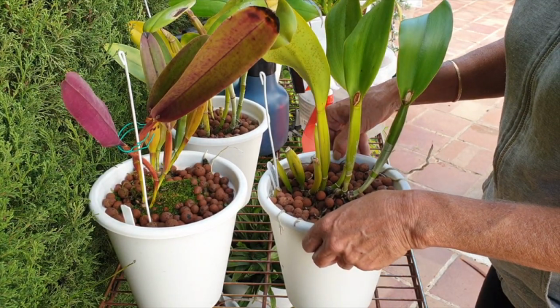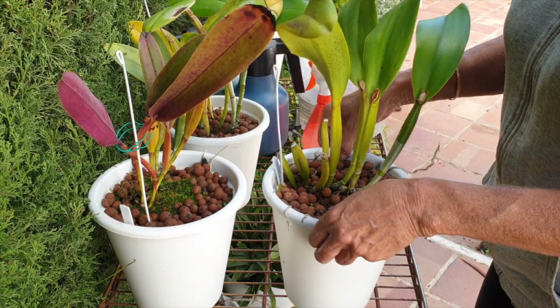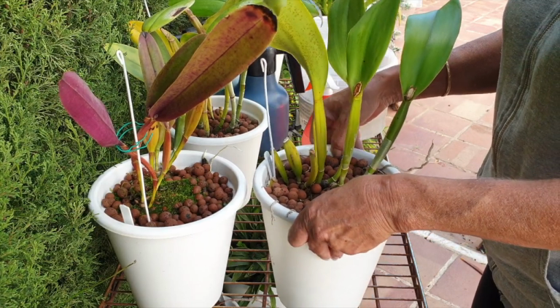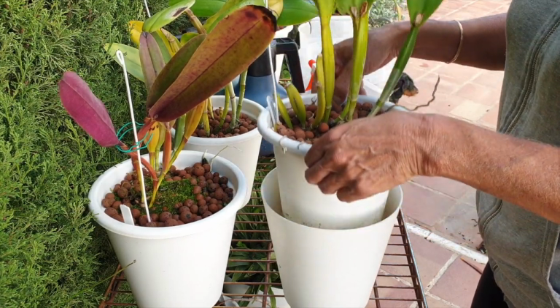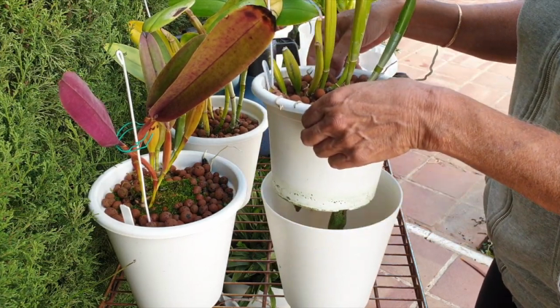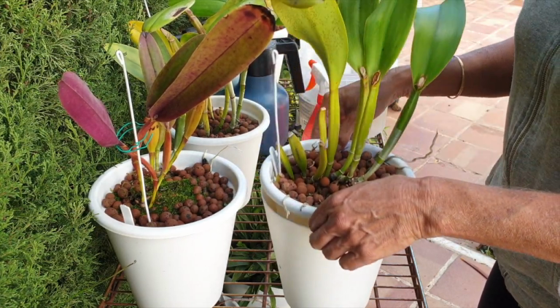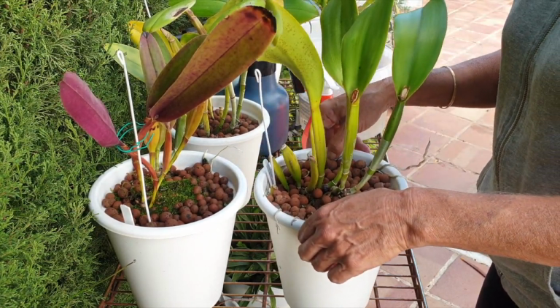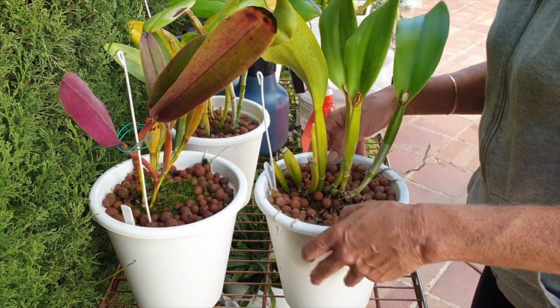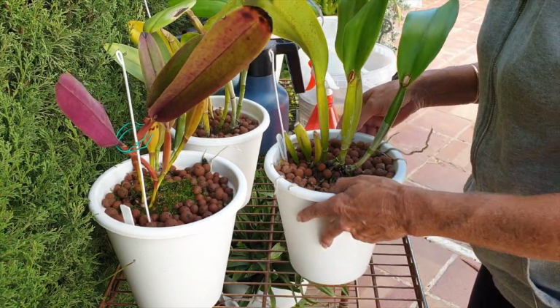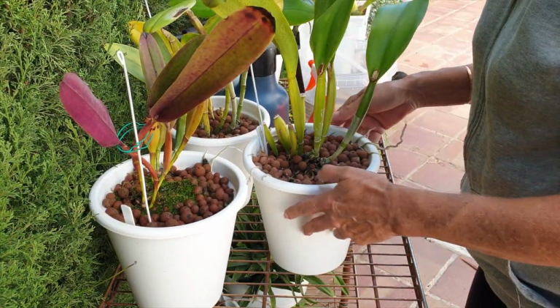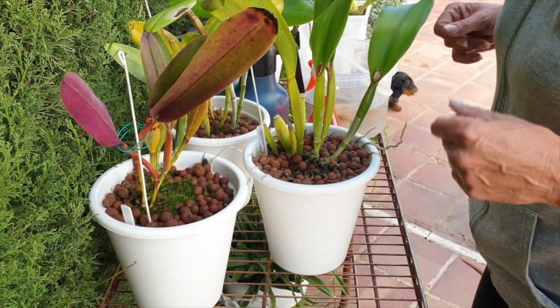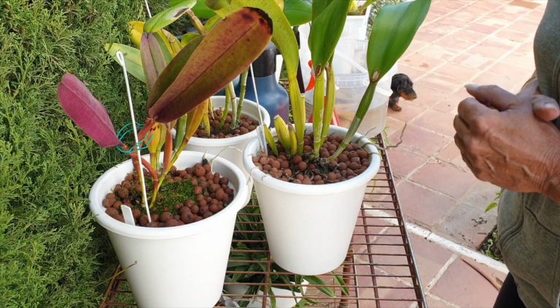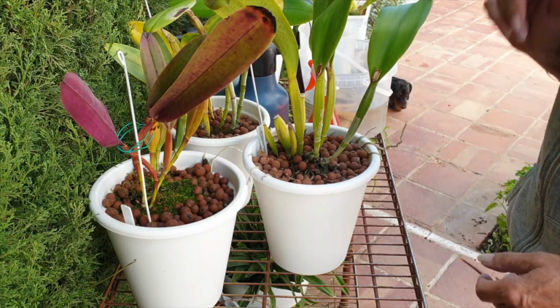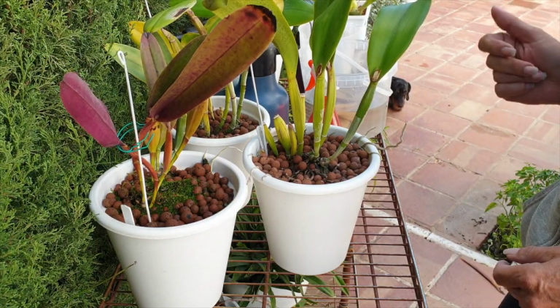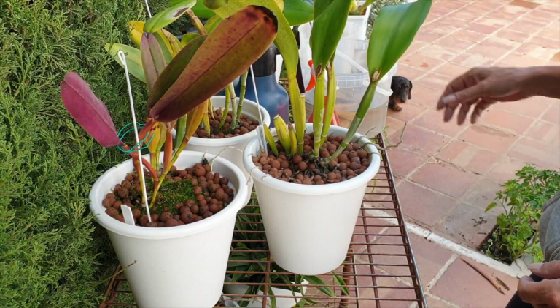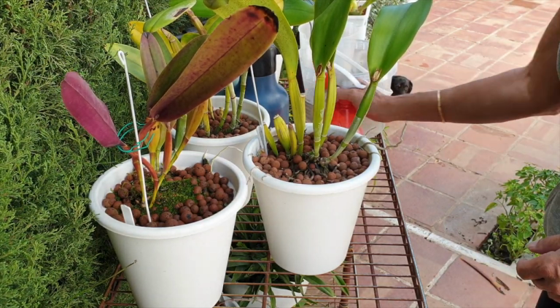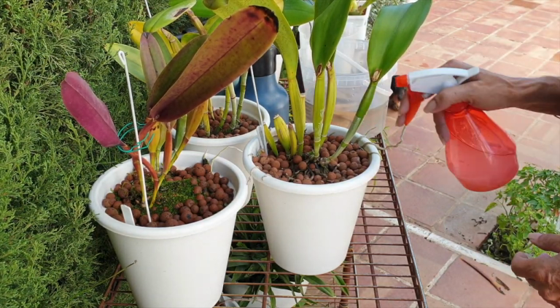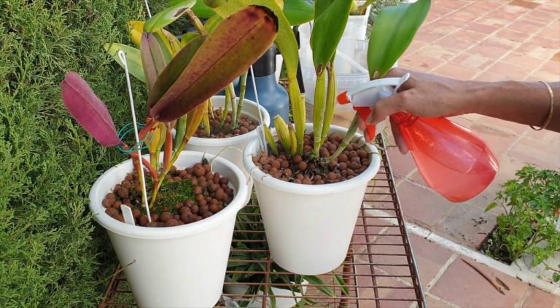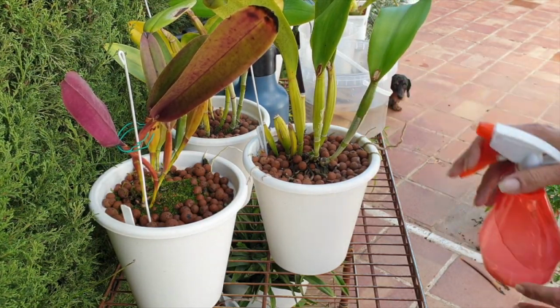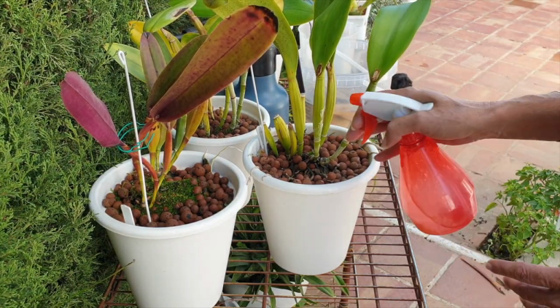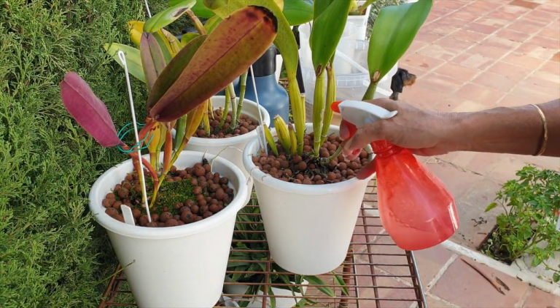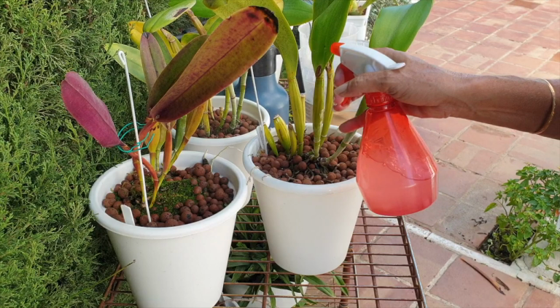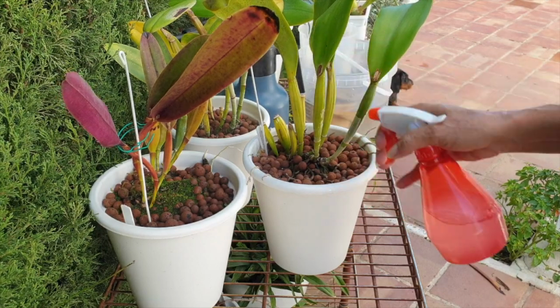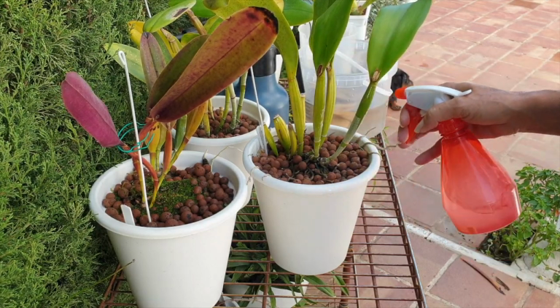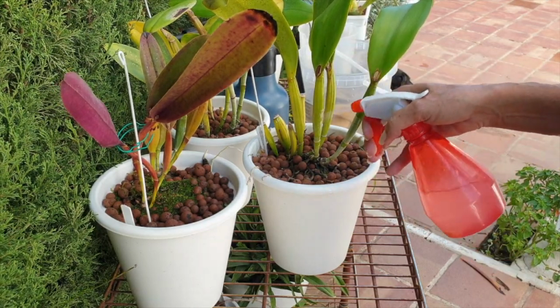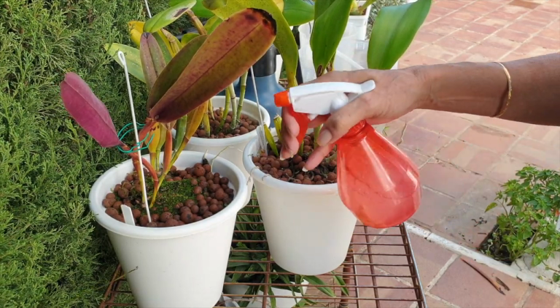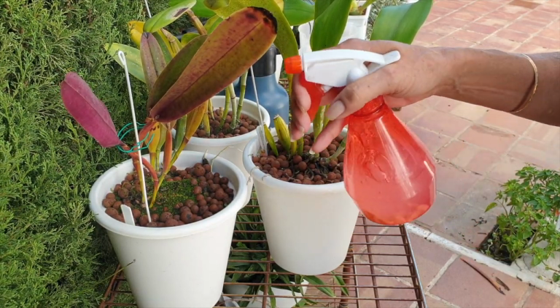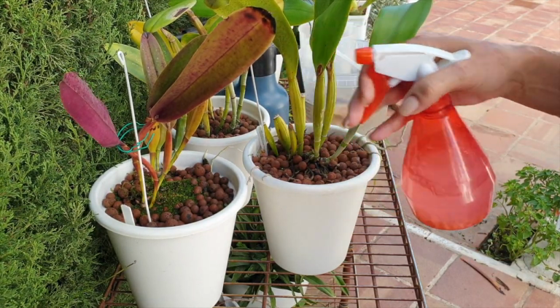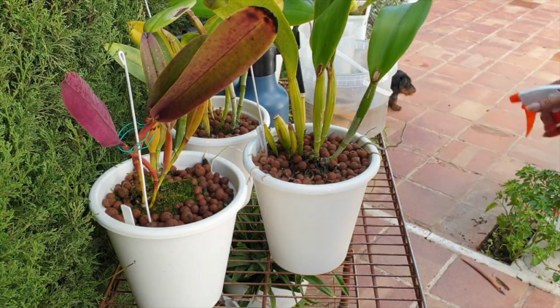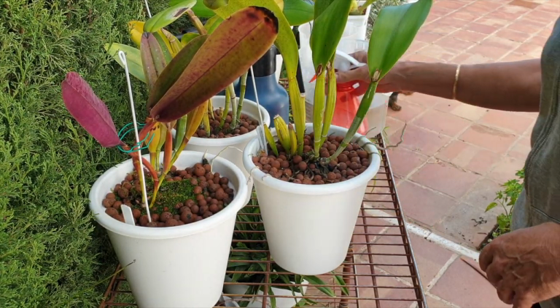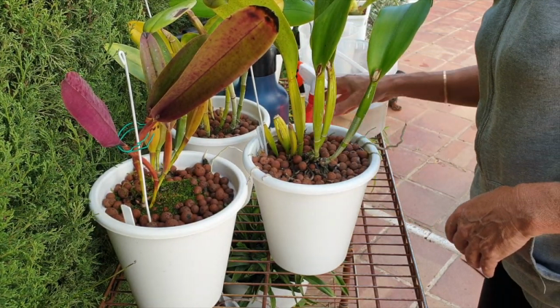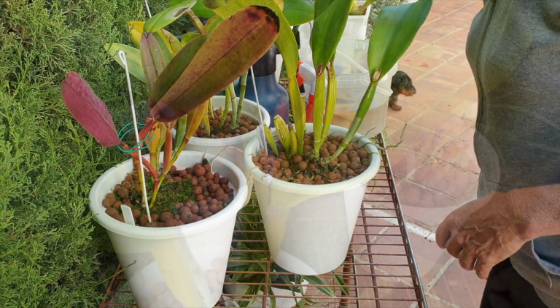Let me just double check. Yeah, that's just water. Alright, these are good to go. I'm going to take them inside. I'll show you what the status quo is inside right now, and we'll find some more that we can deal with.